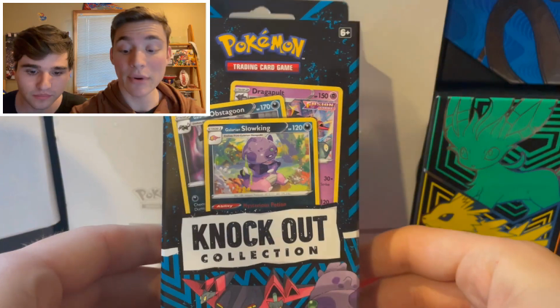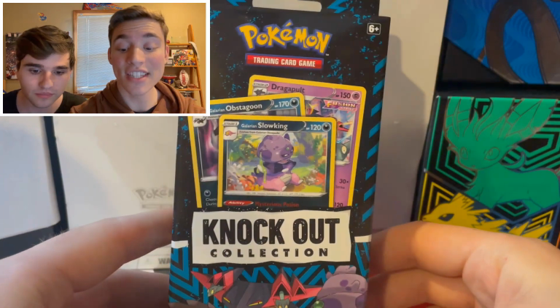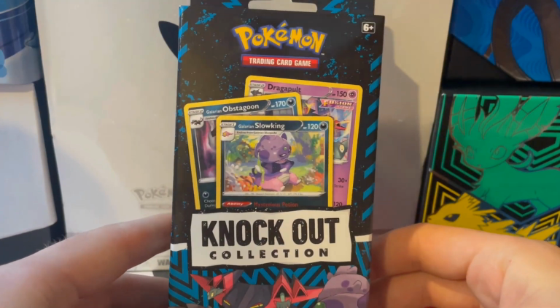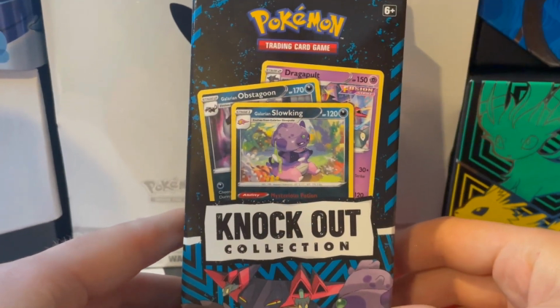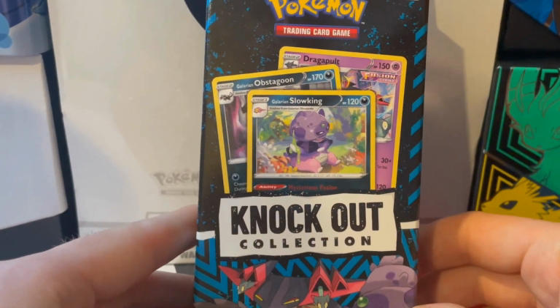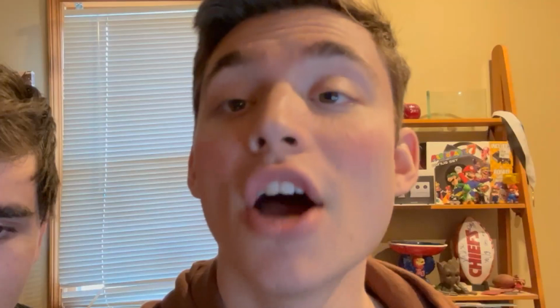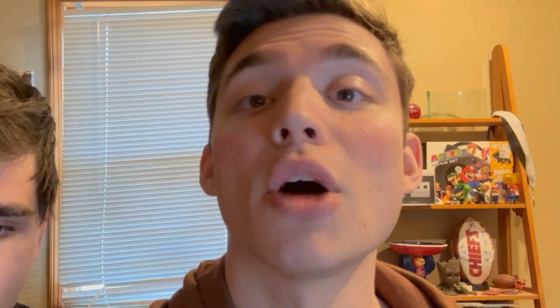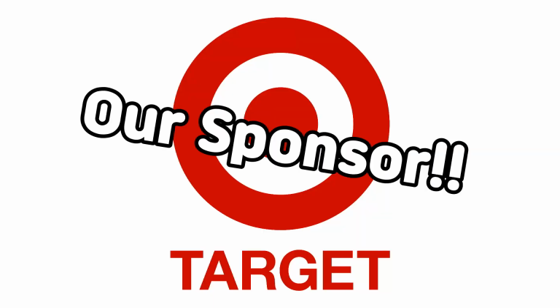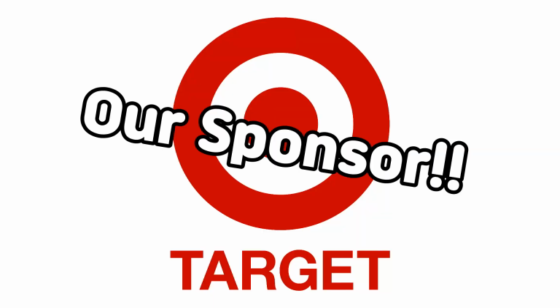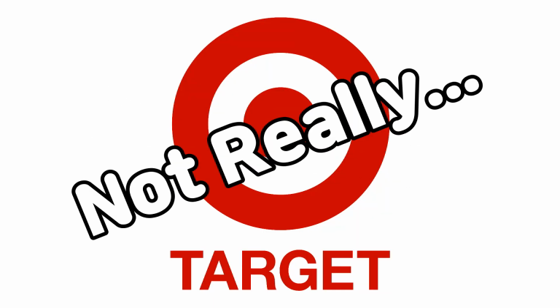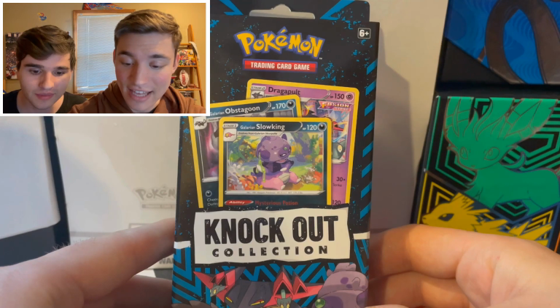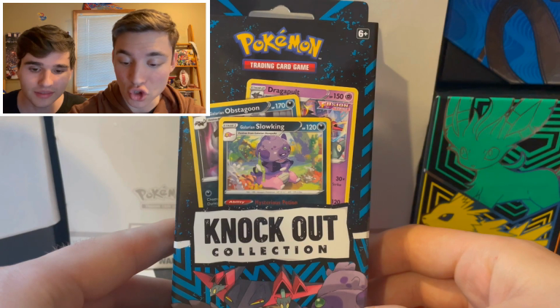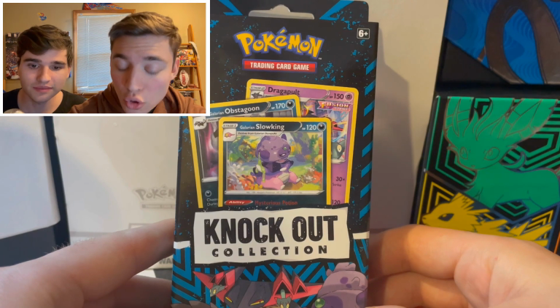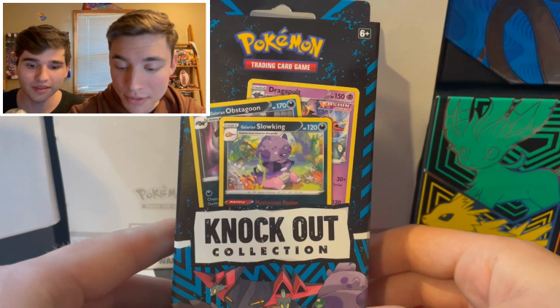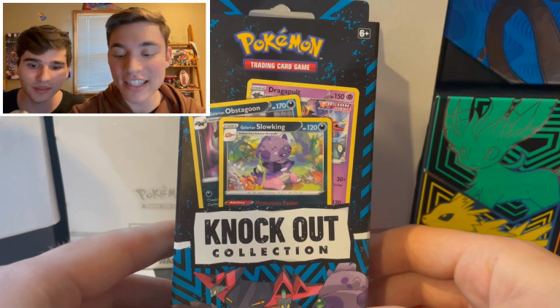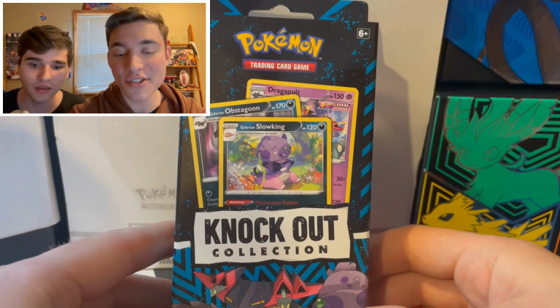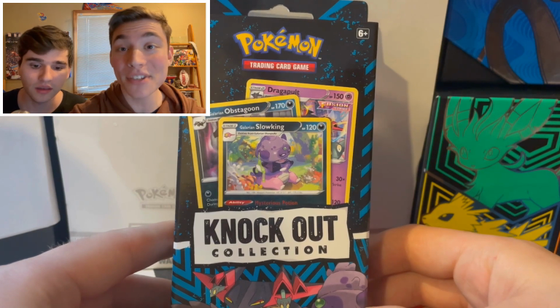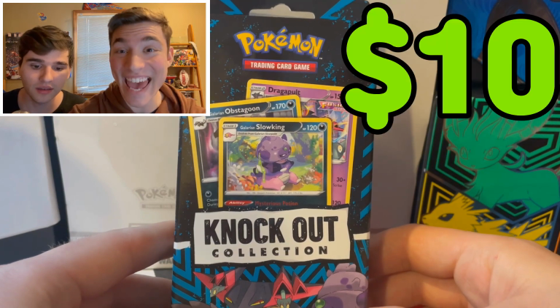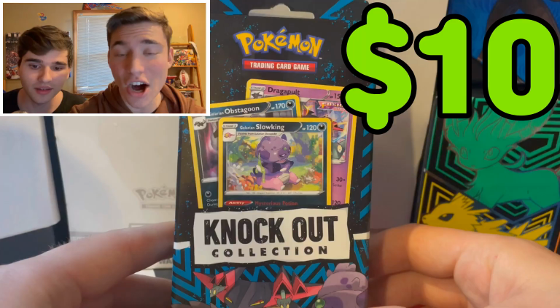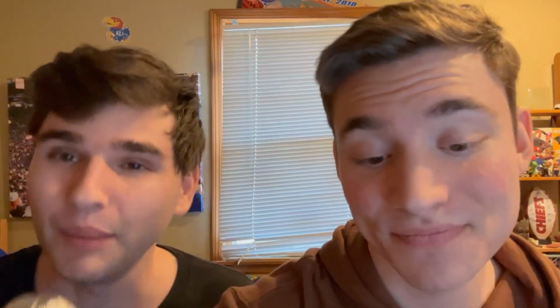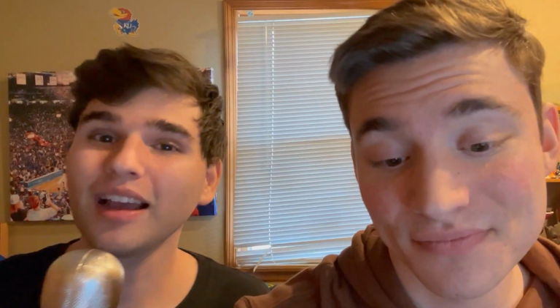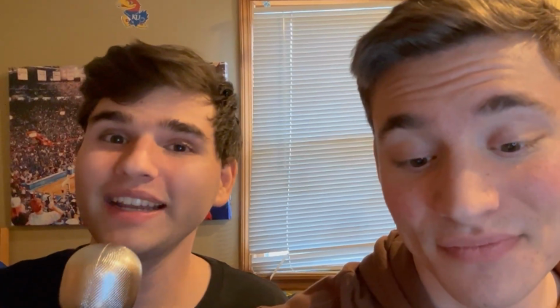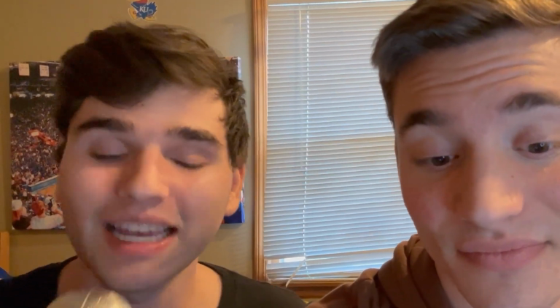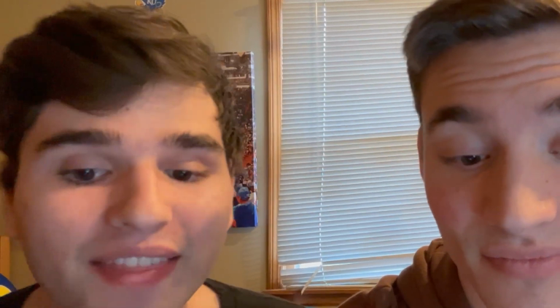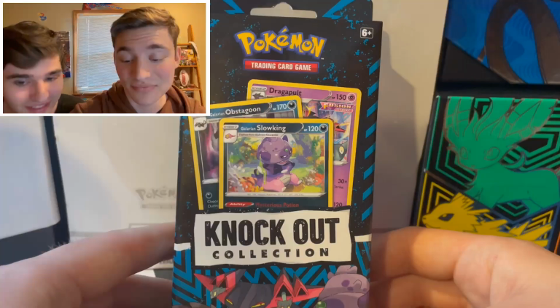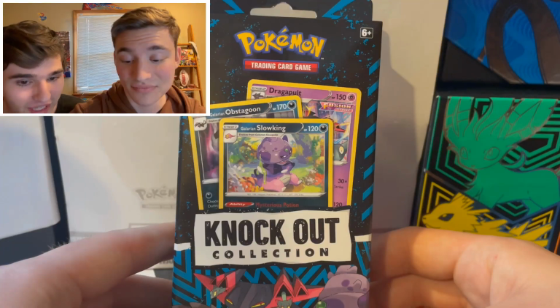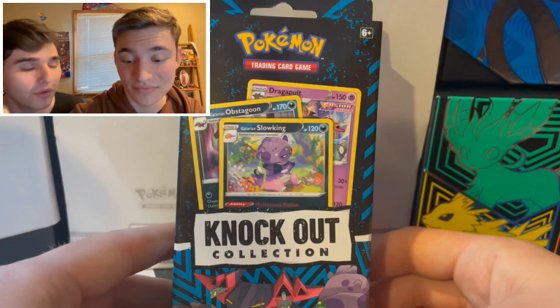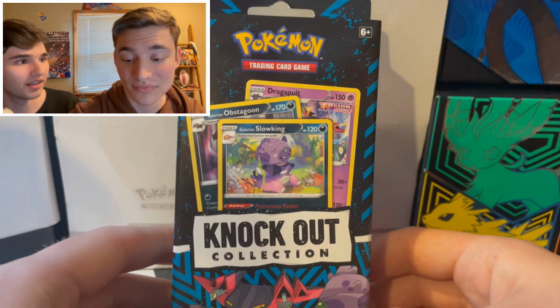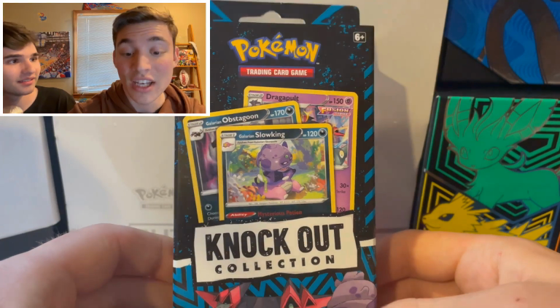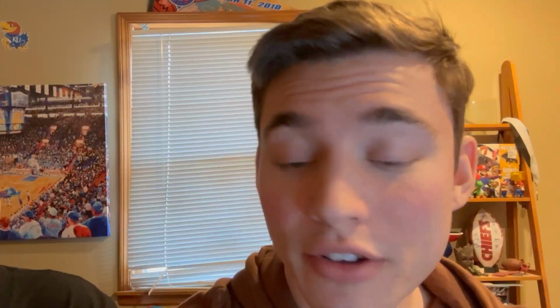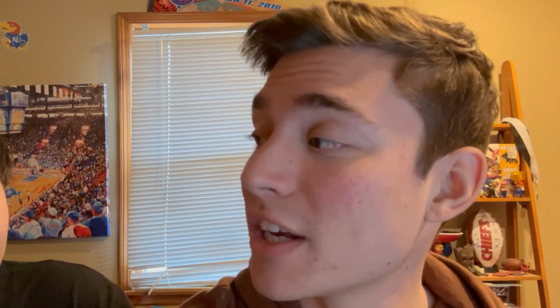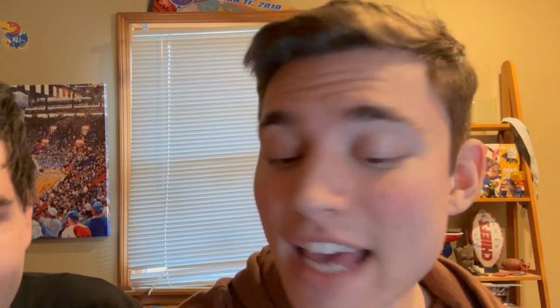Today we have the Knockout Collection from Target. This has two booster packs and it costs a whopping $10. I wish it knocked me out right now because I'm sure this is going to be an awful product. Well, Corey, there's one way to find out.